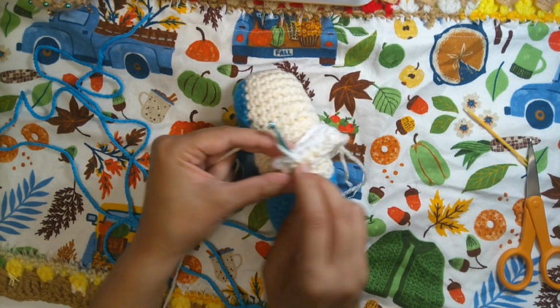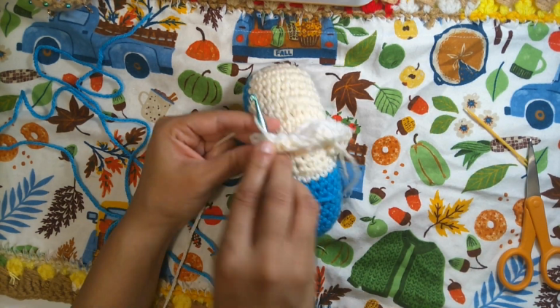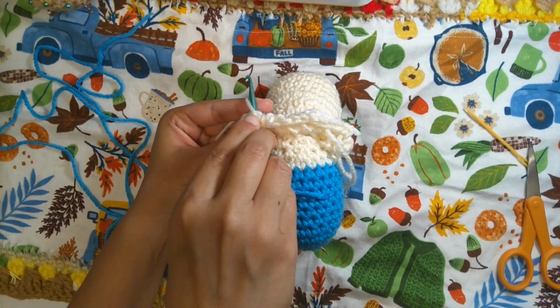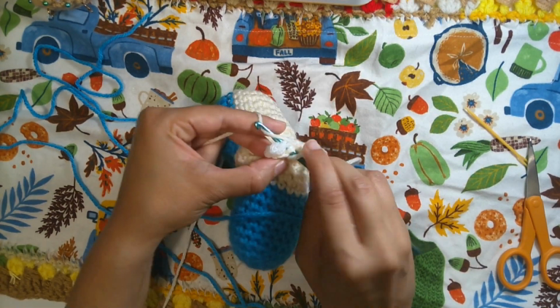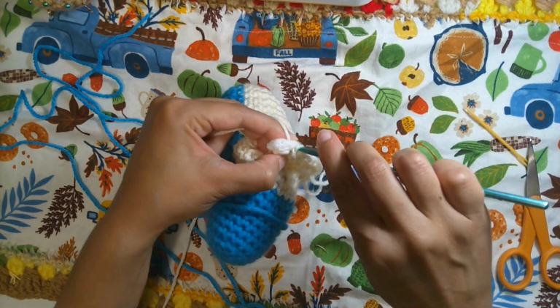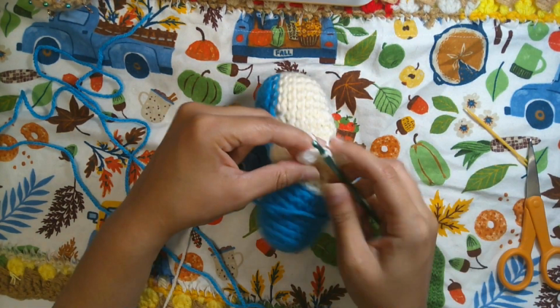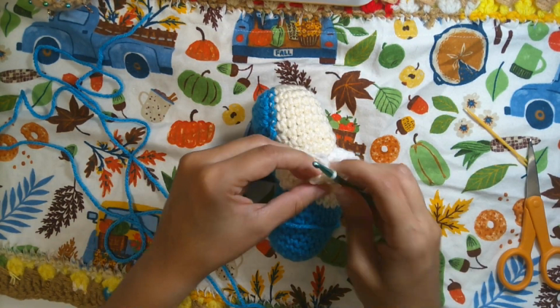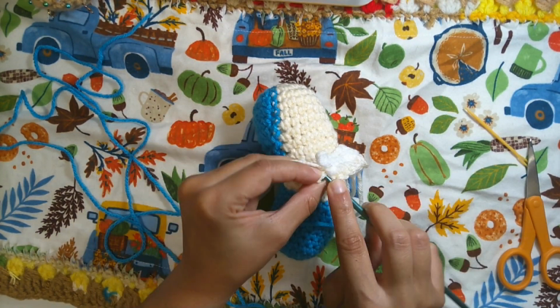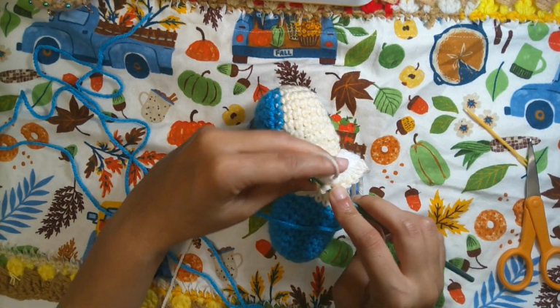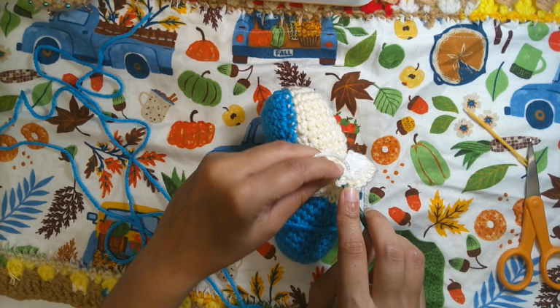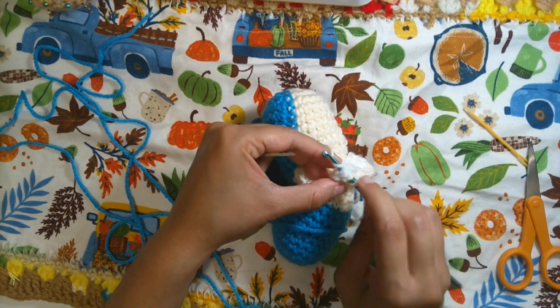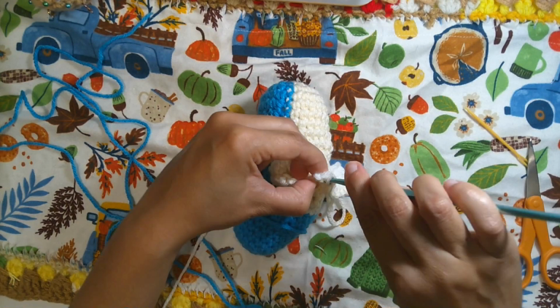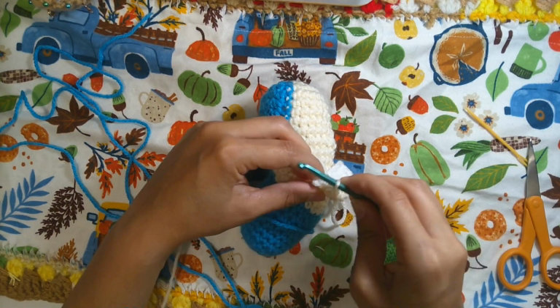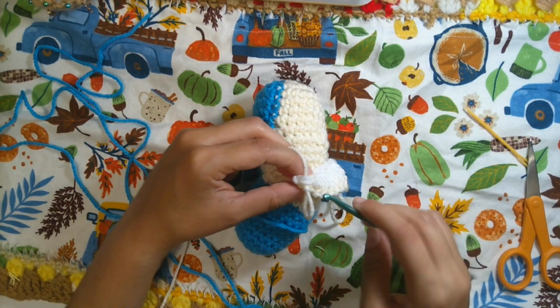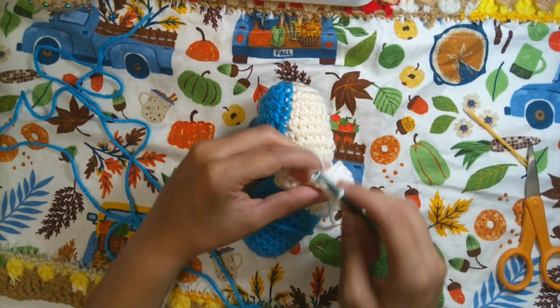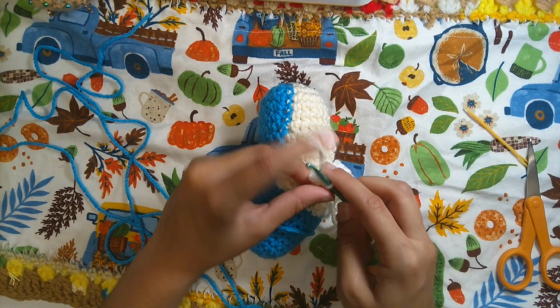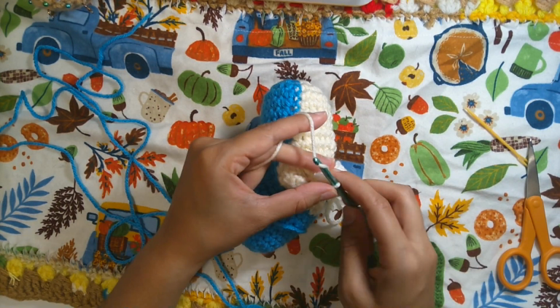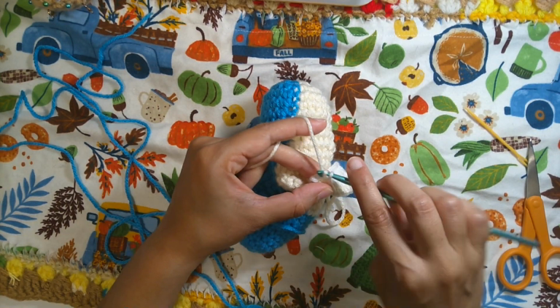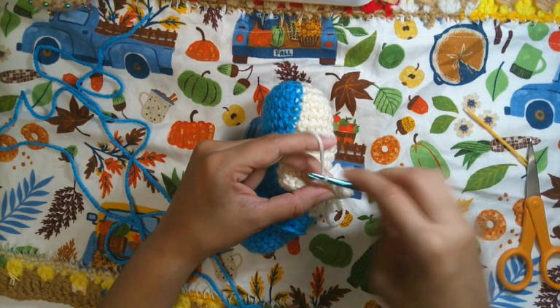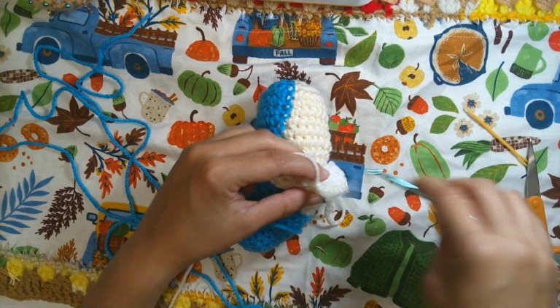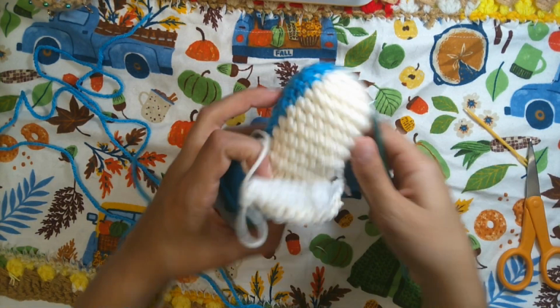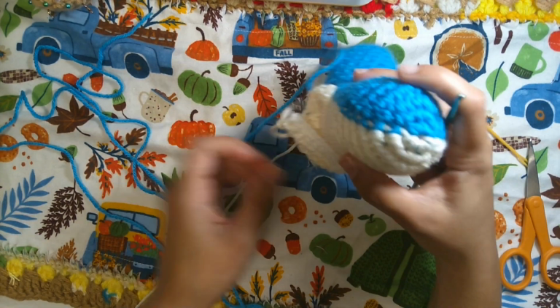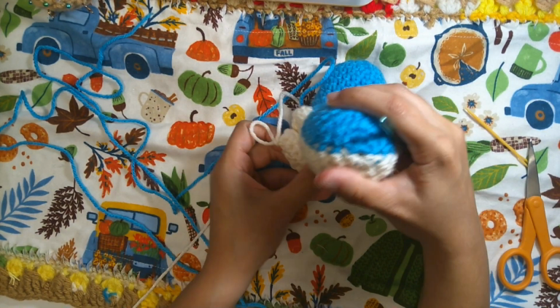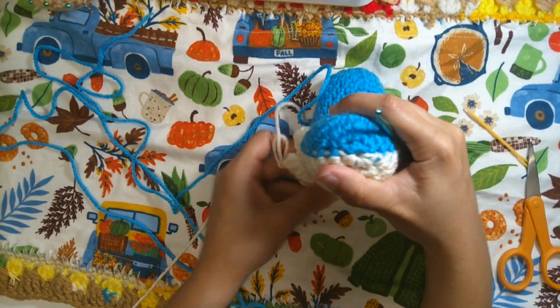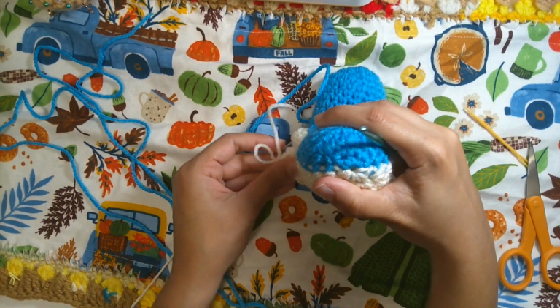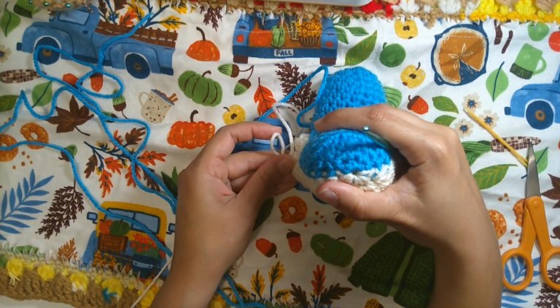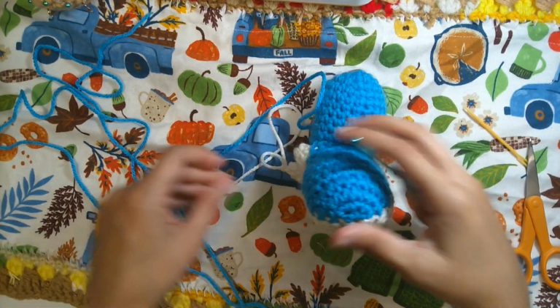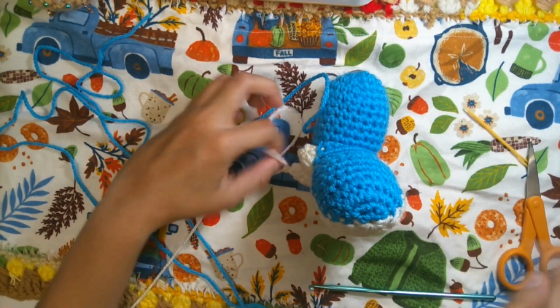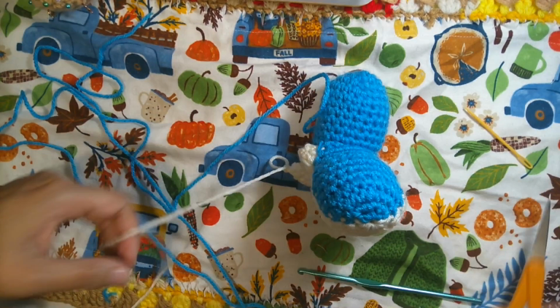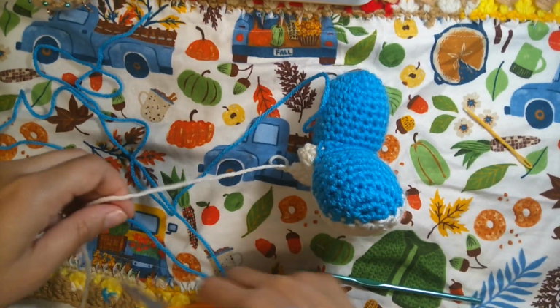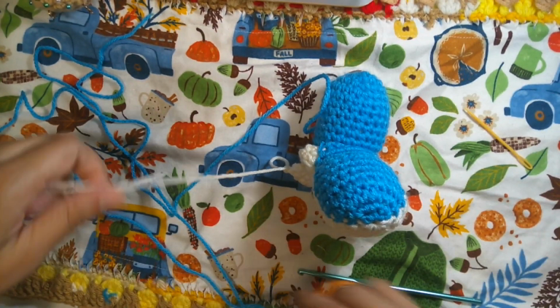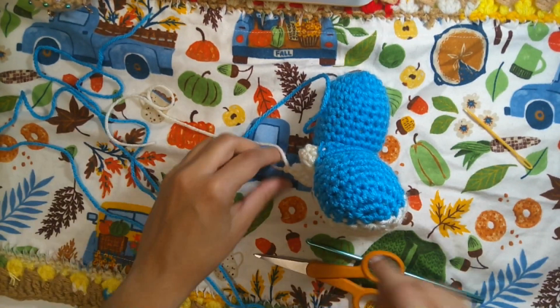If we have two stitches left, we'll do two slip stitches — one slip stitch and two slip stitches. At this point finish off with one chain, secure it, then cut the yarn and leave a little bit of long tail to make it nice and neat.